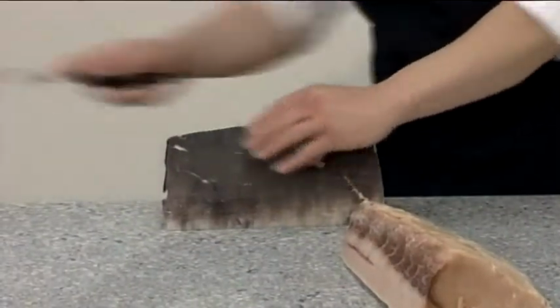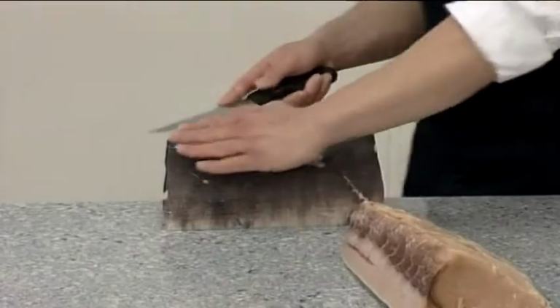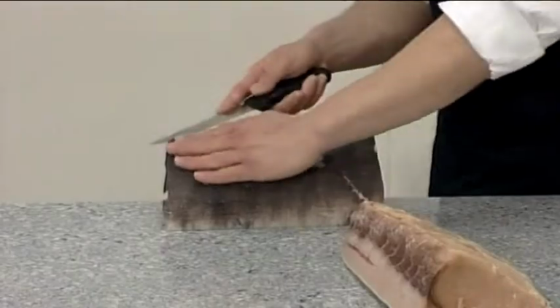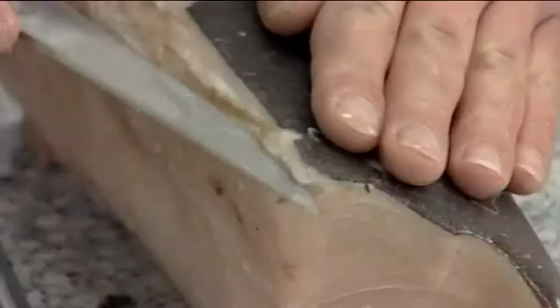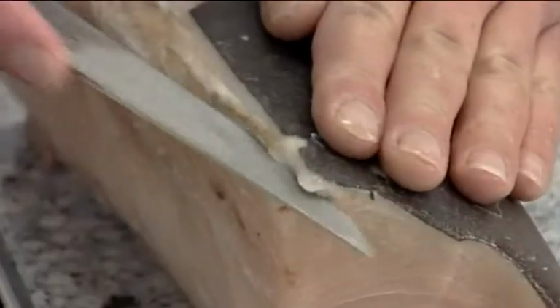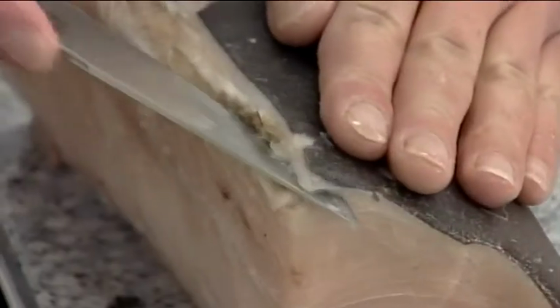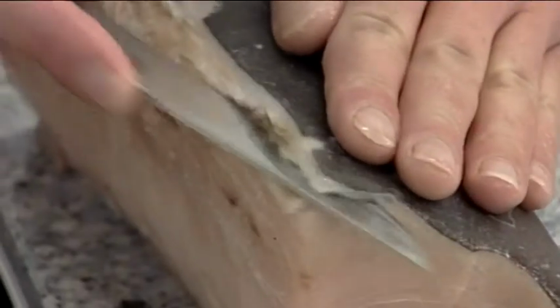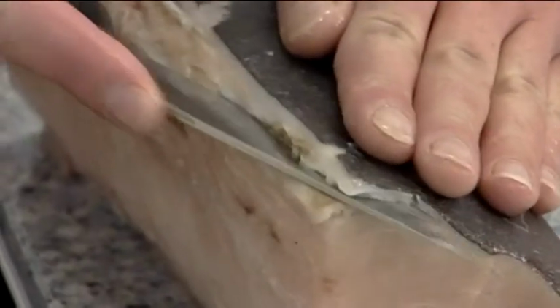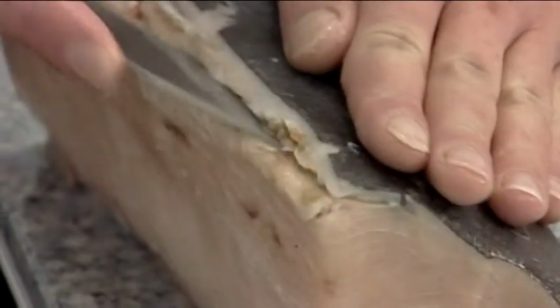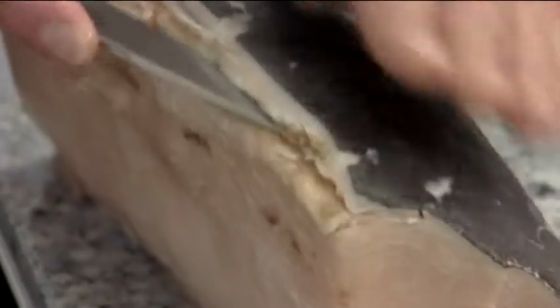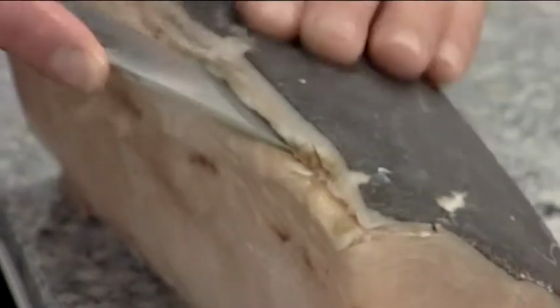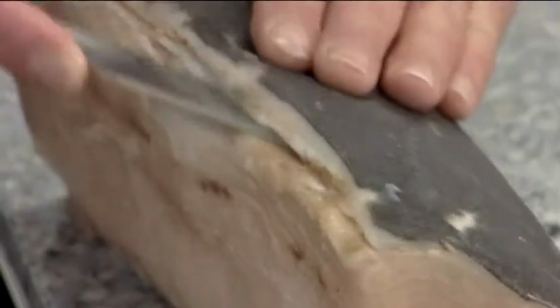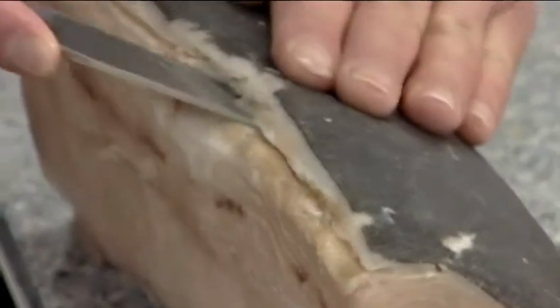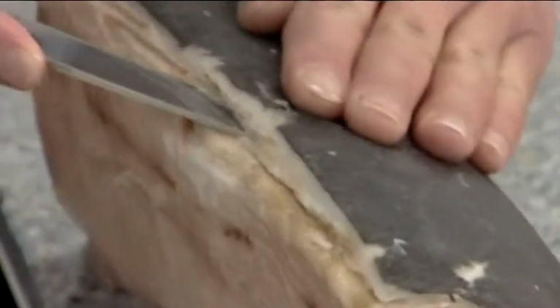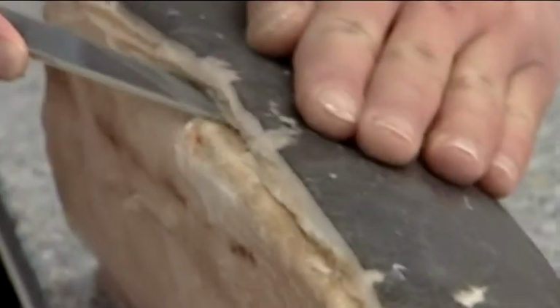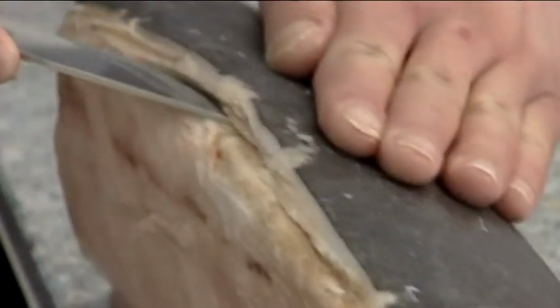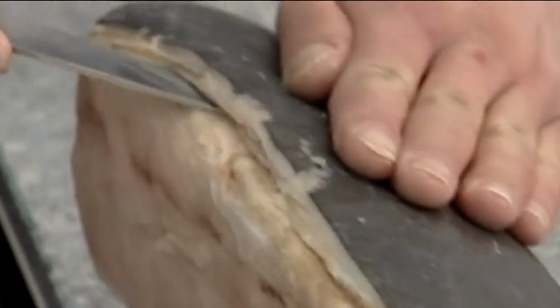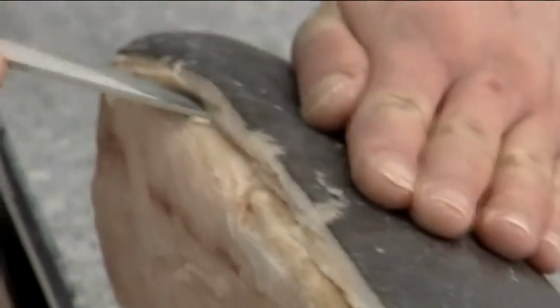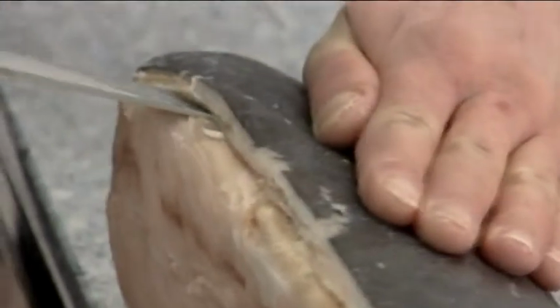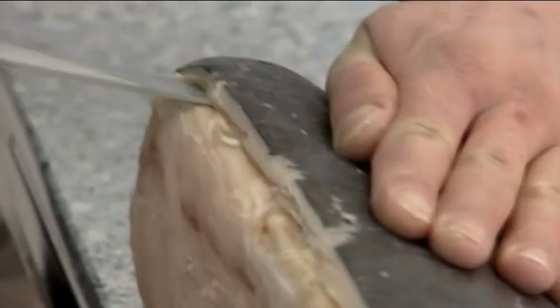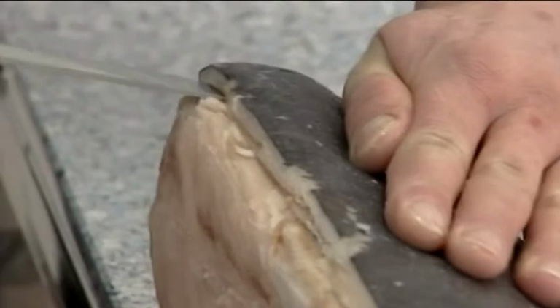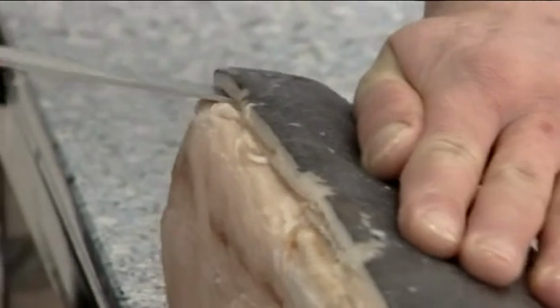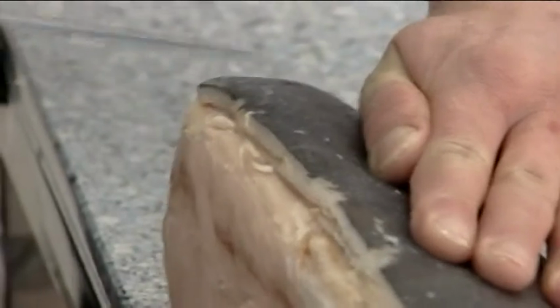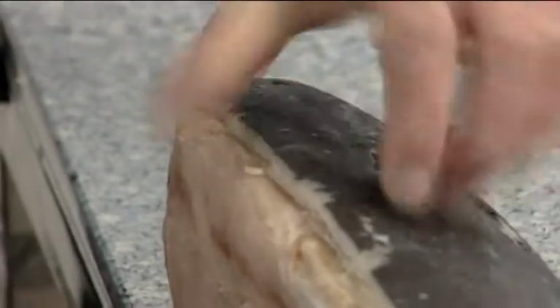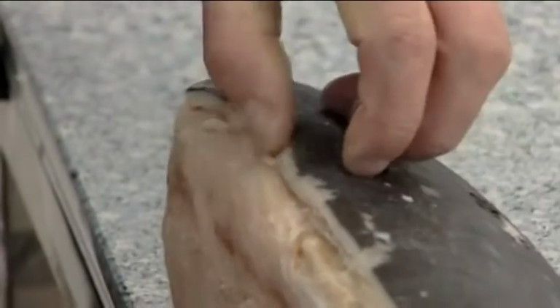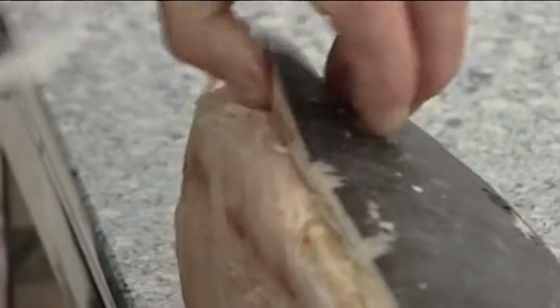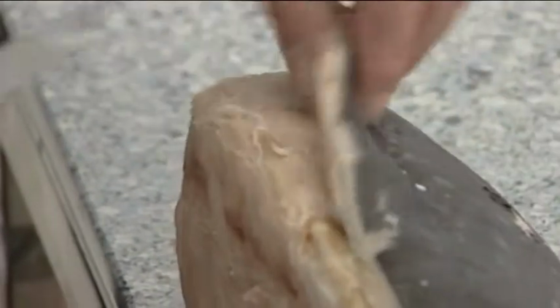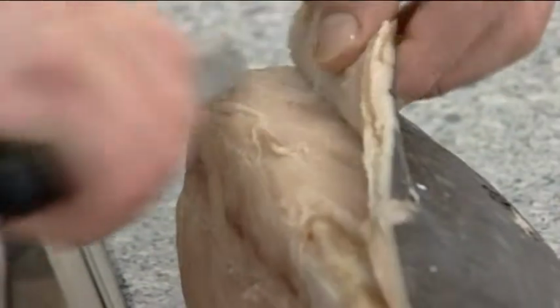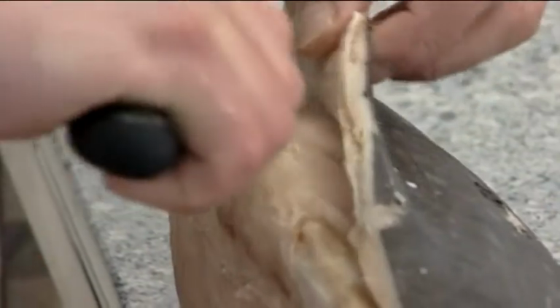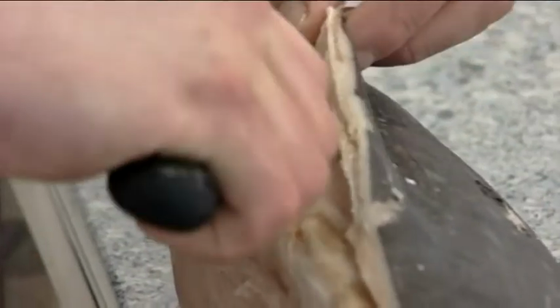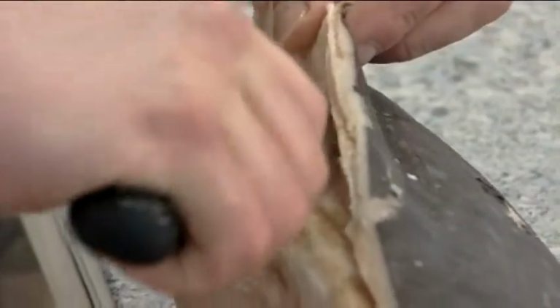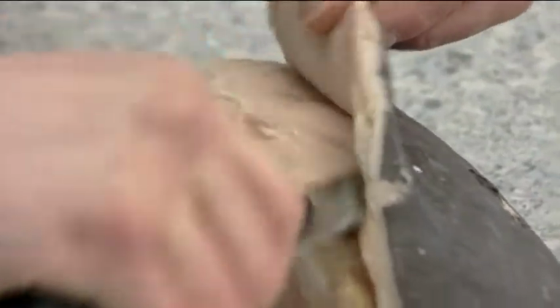Next, remove the skin by cutting carefully along the loin as close to the skin as possible to maintain a maximum yield.